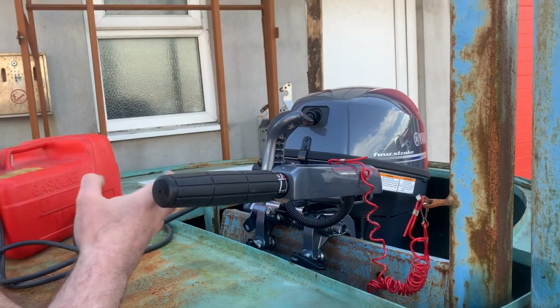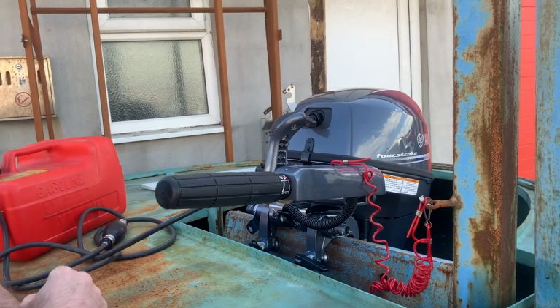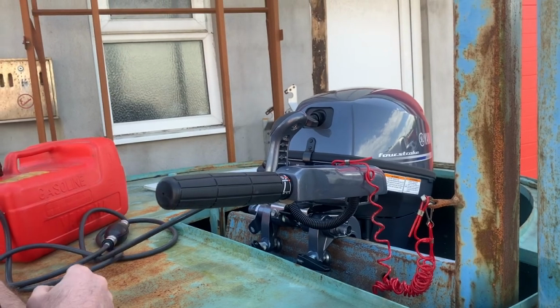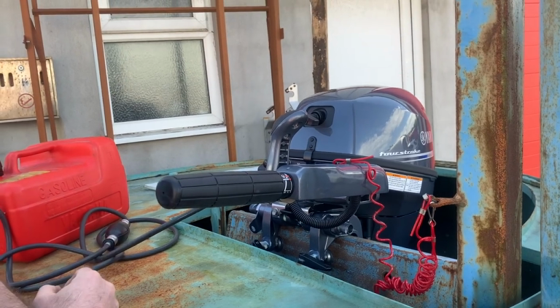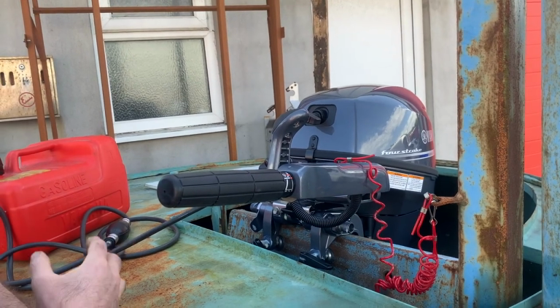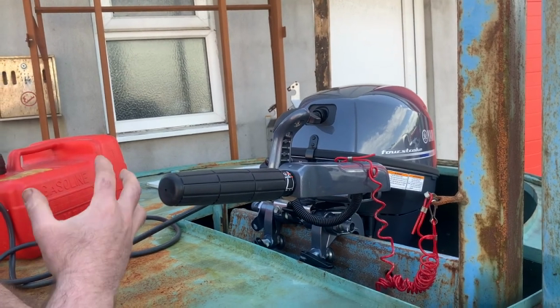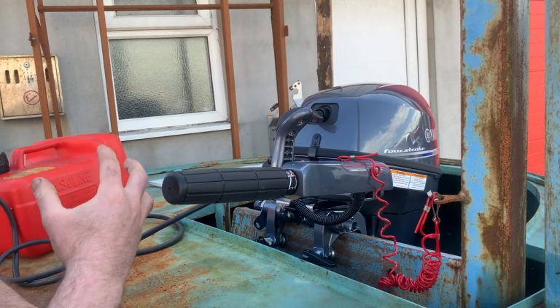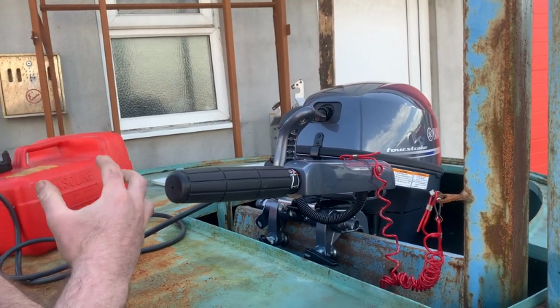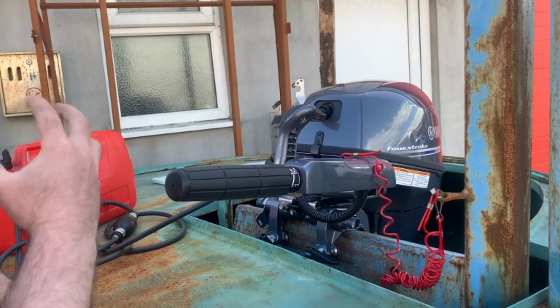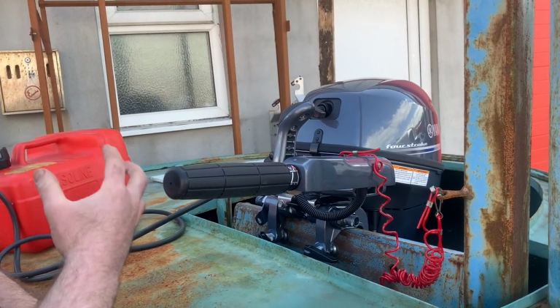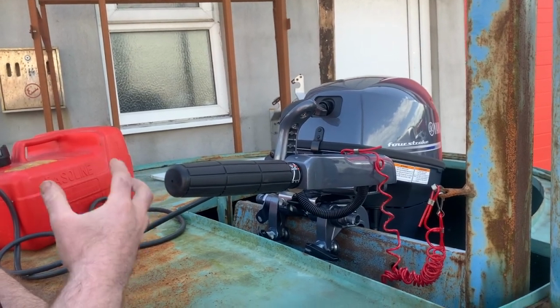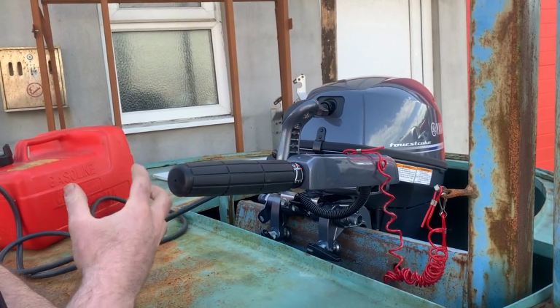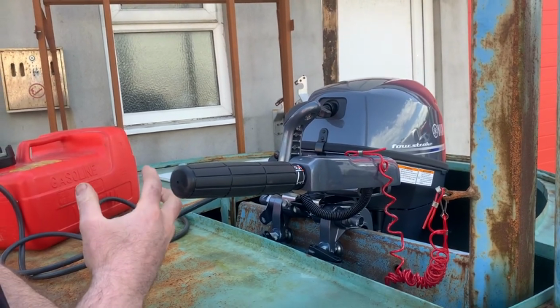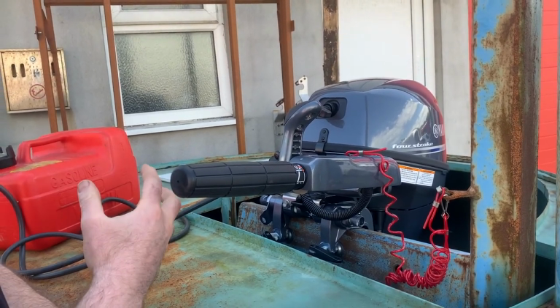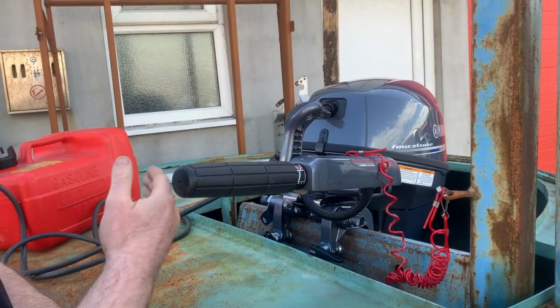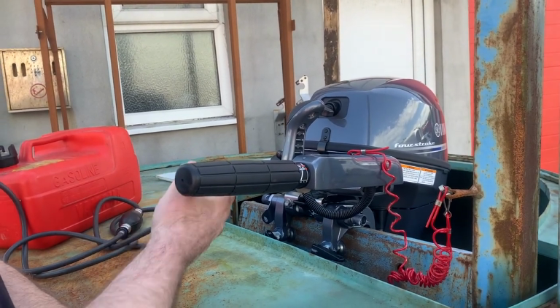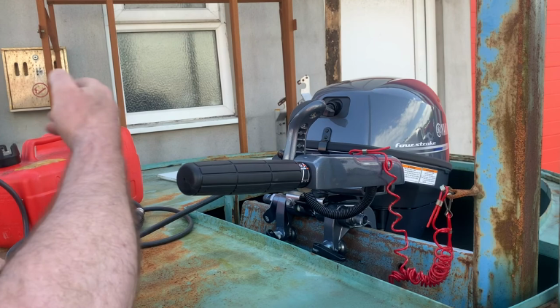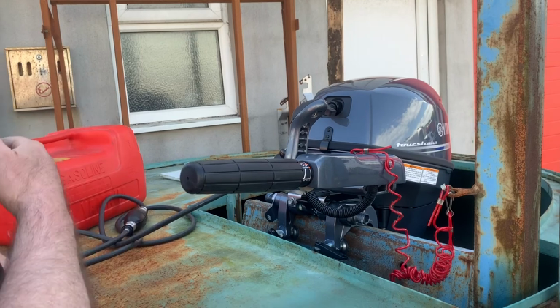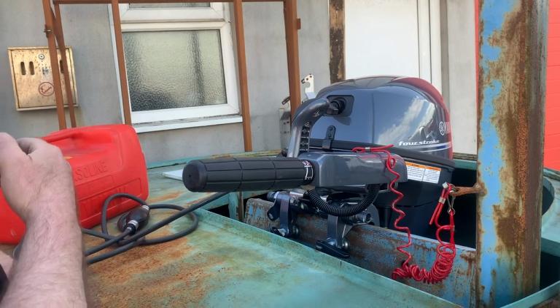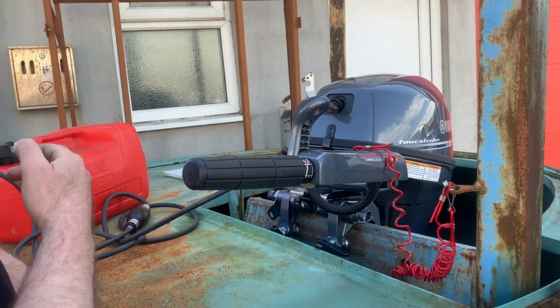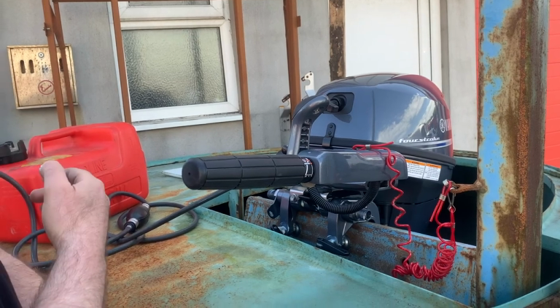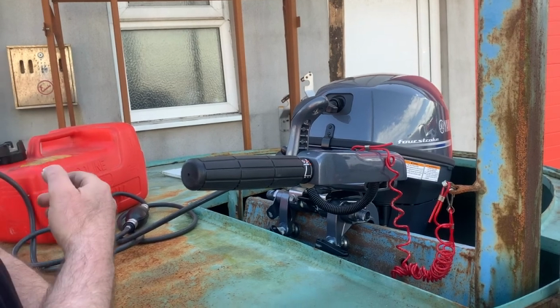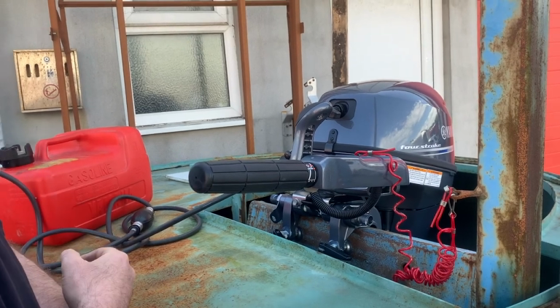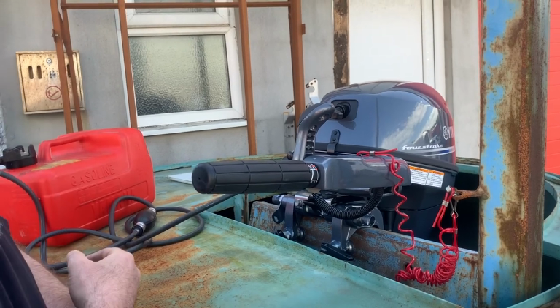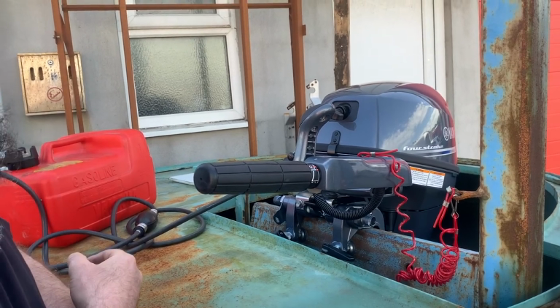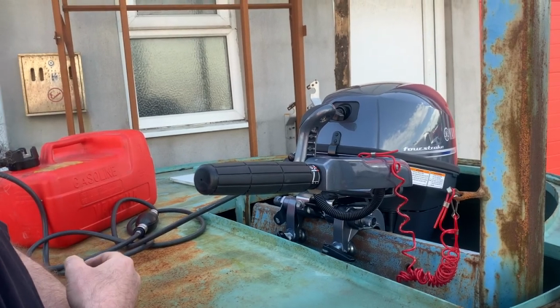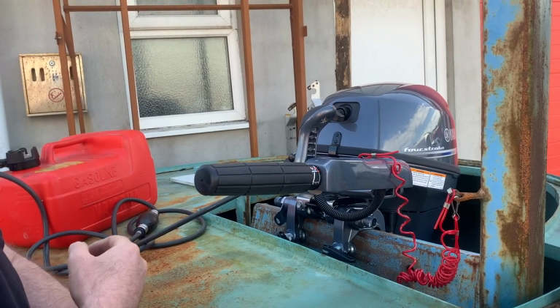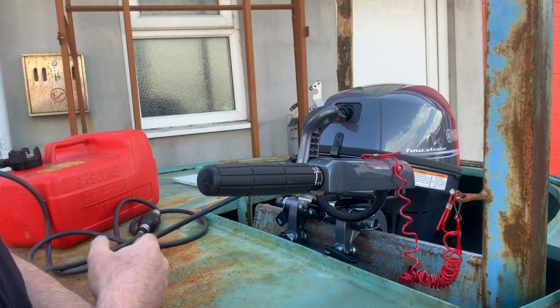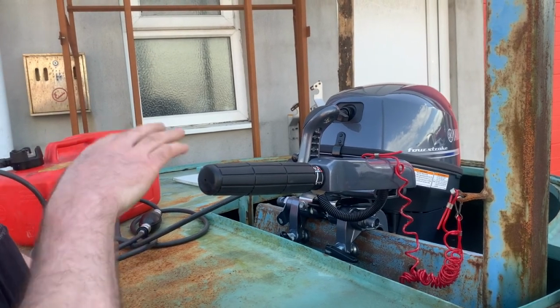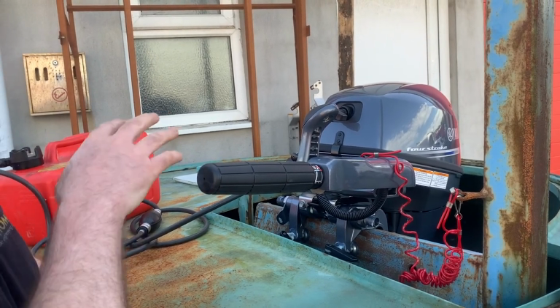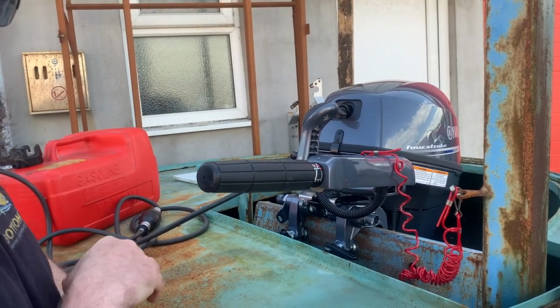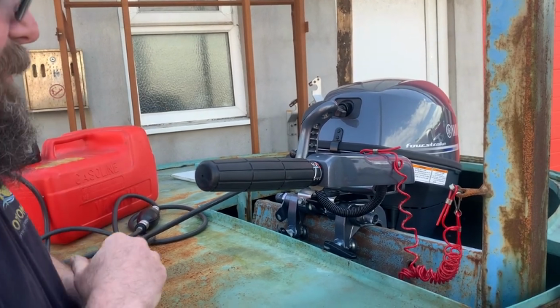It's got a decompressor on it so it's actually not particularly hard to pull over. You do need to pull it over fairly quickly, but it doesn't require much strength. I'll let you try it in a minute.